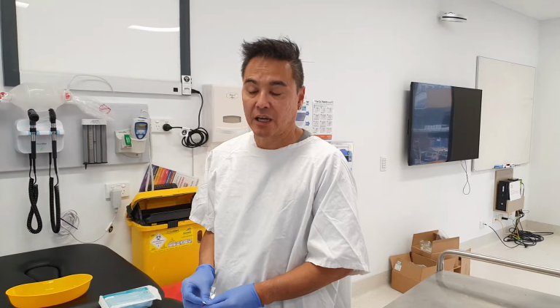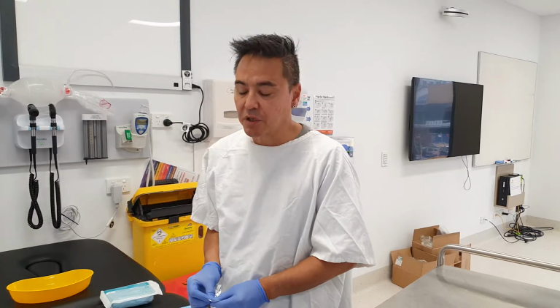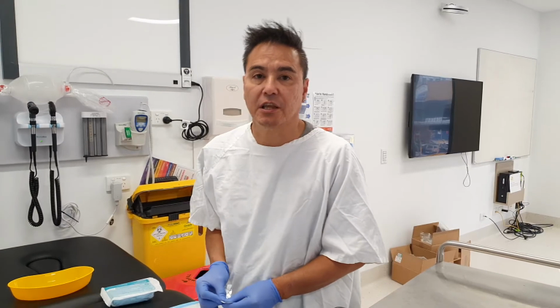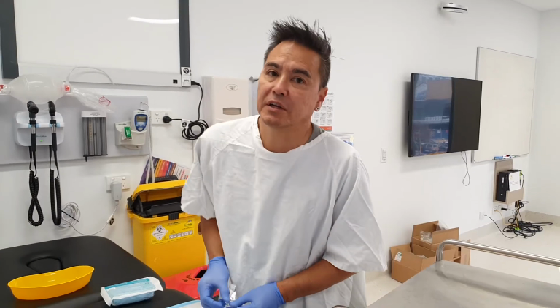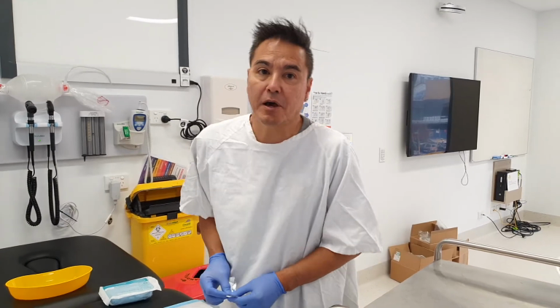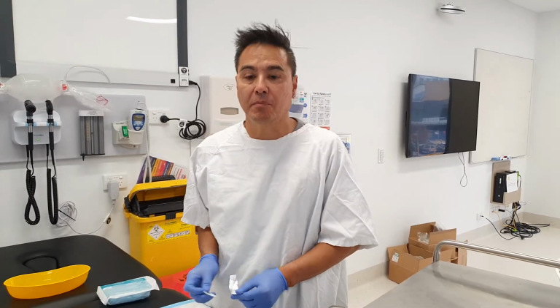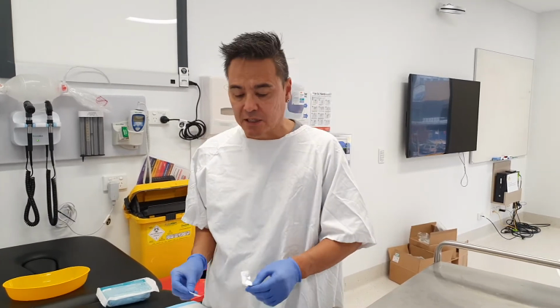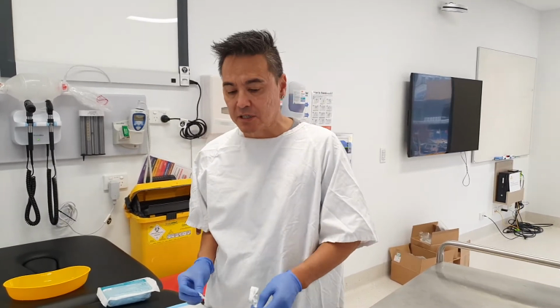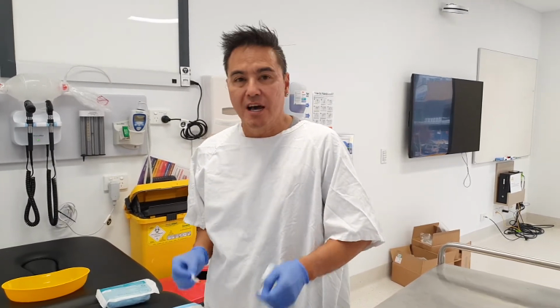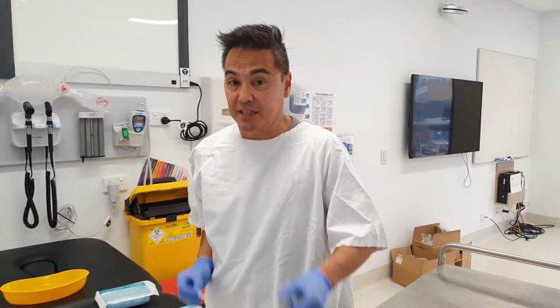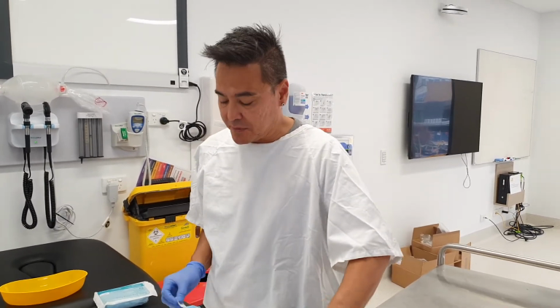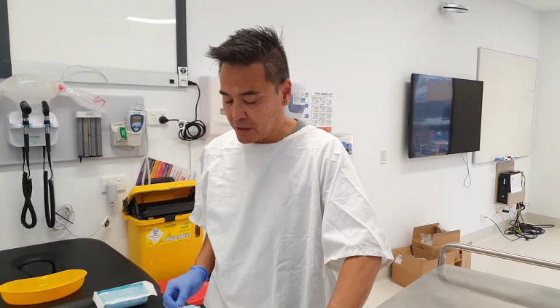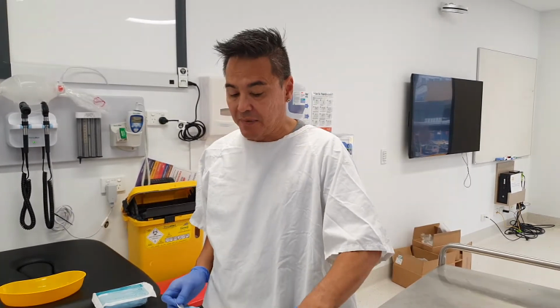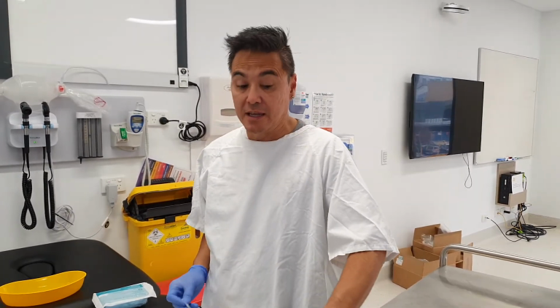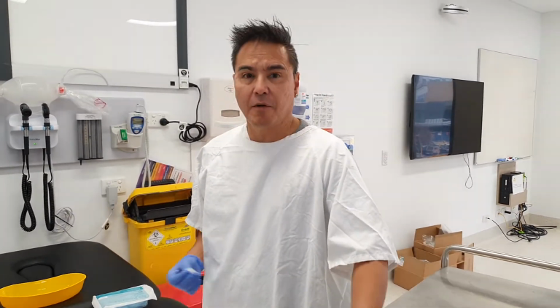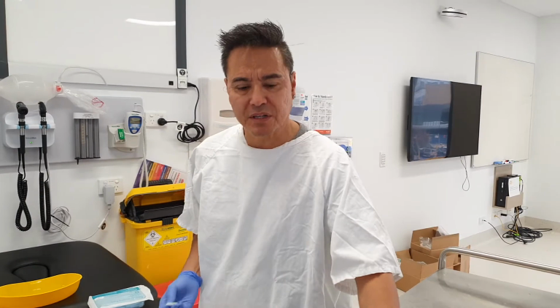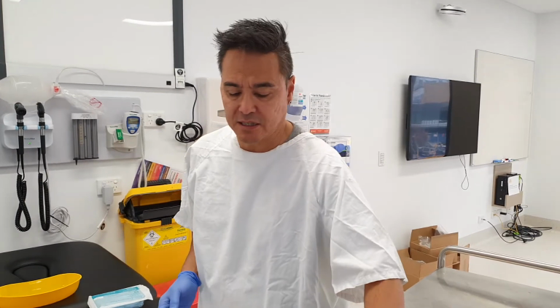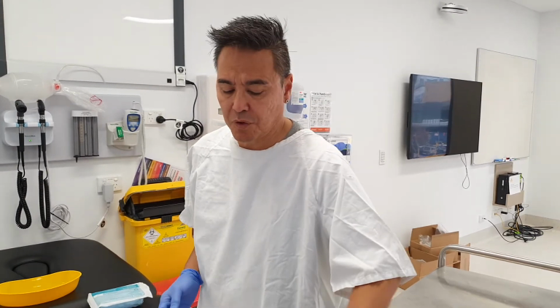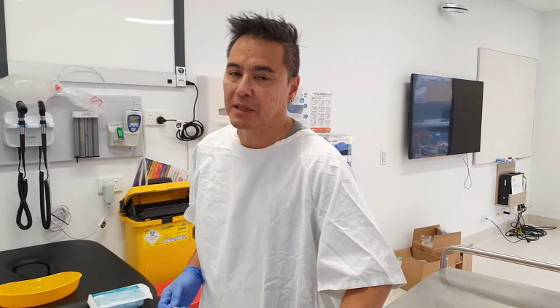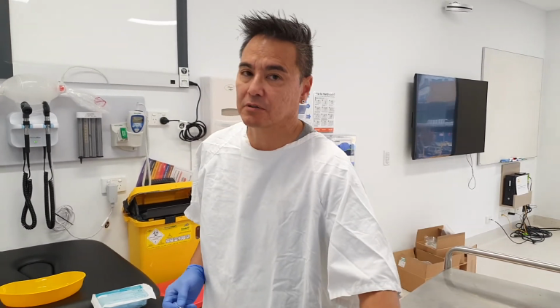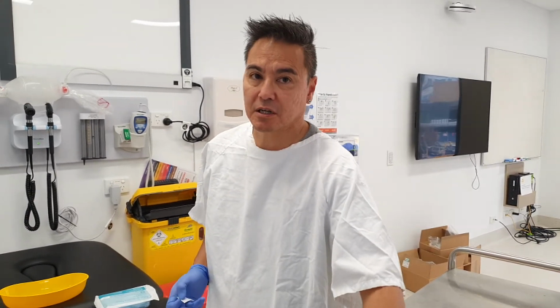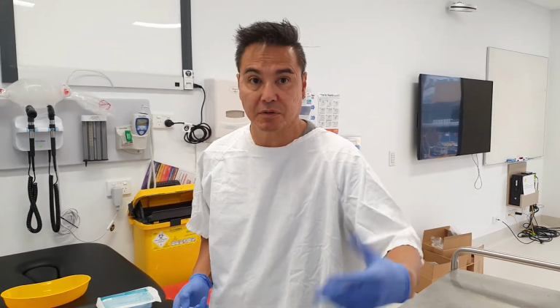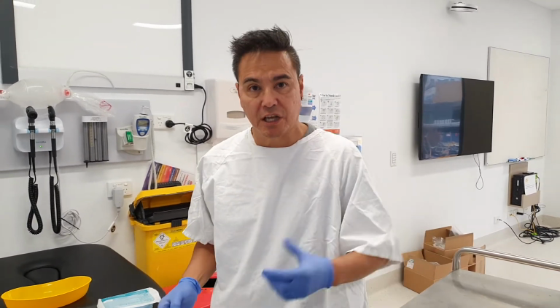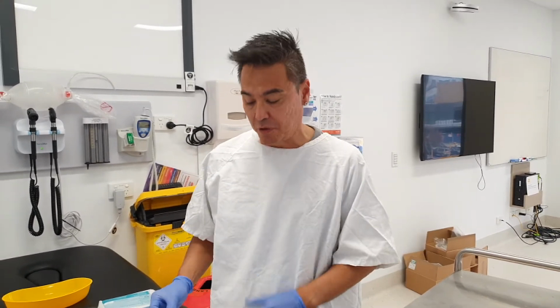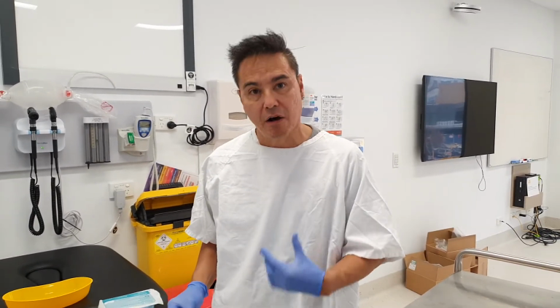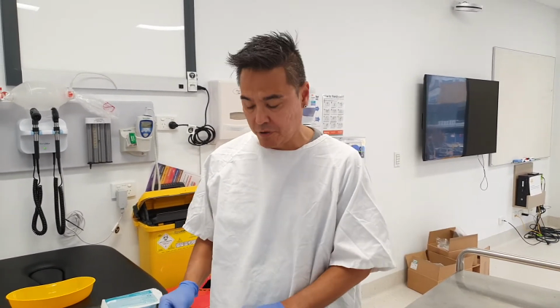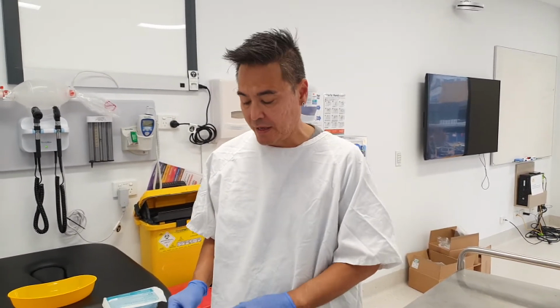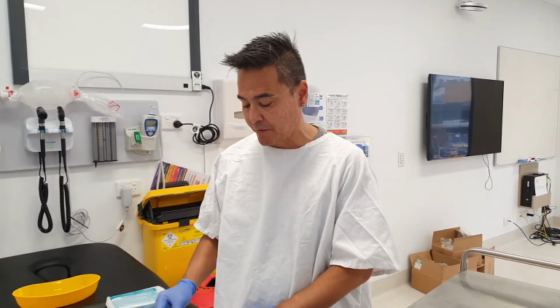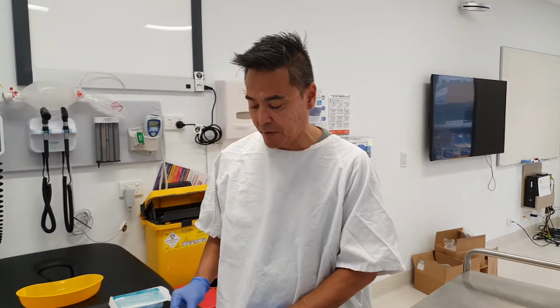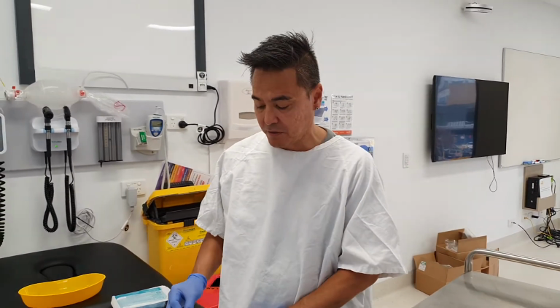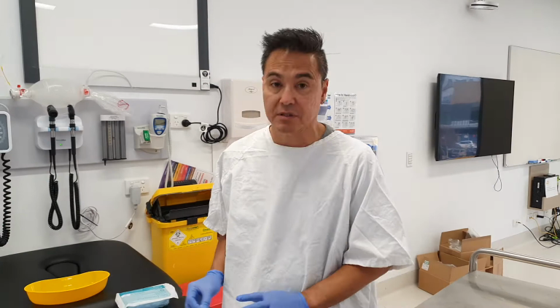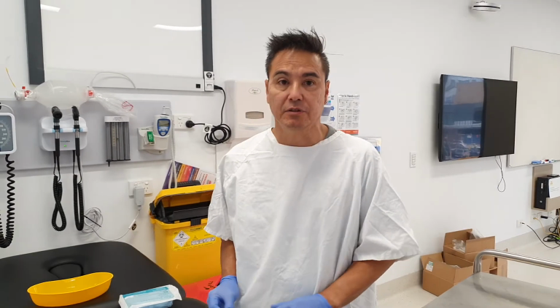I just wanted to give you a demo on blood cultures. I've seen them done really badly. I've been pretty successful with my blood cultures and I just wanted to share with you how I do them and how I've taught my medical students how to do them.